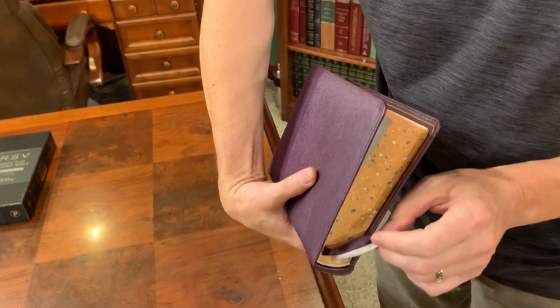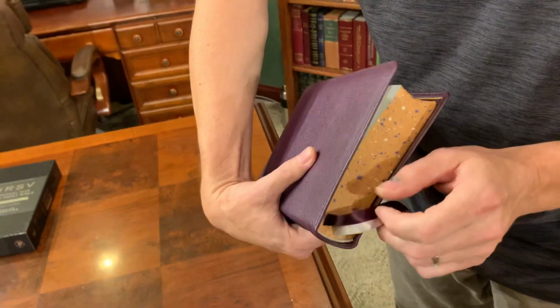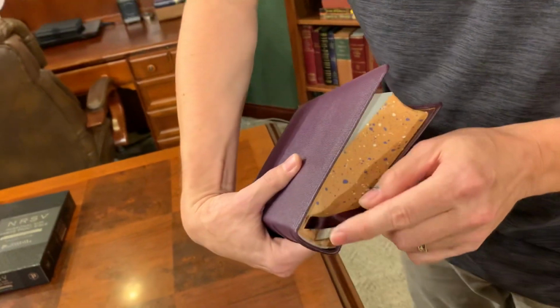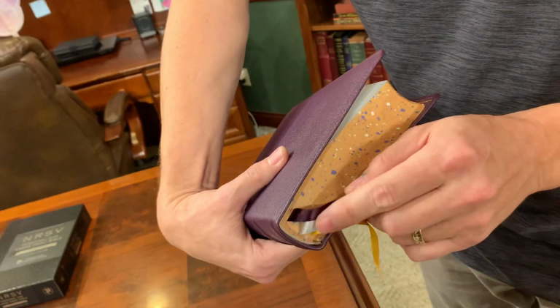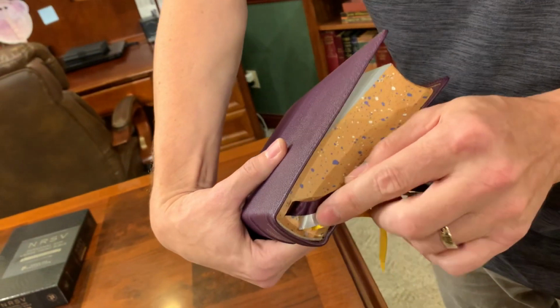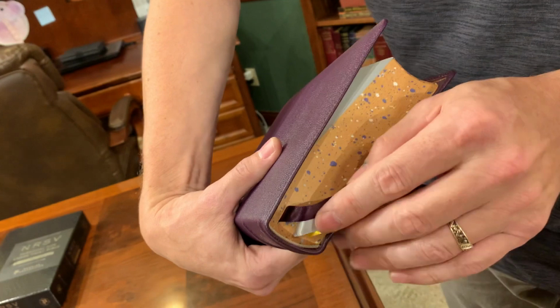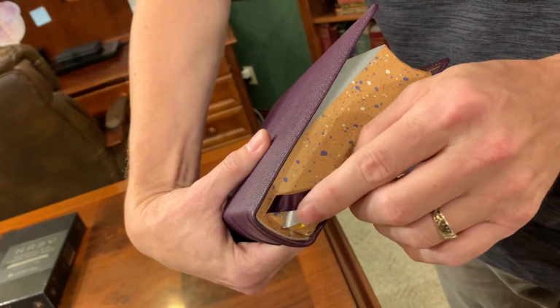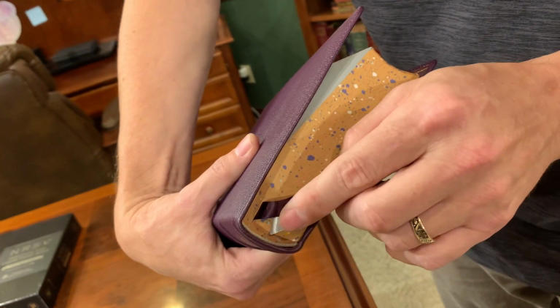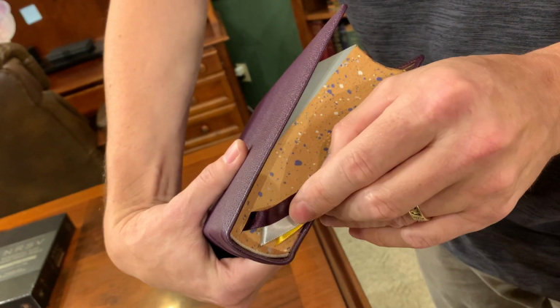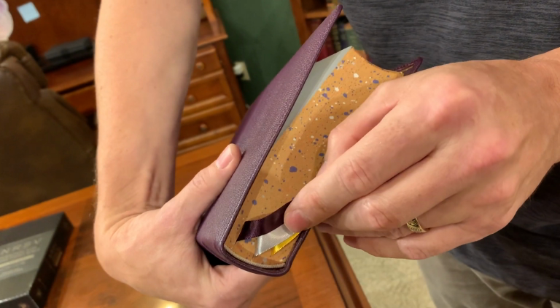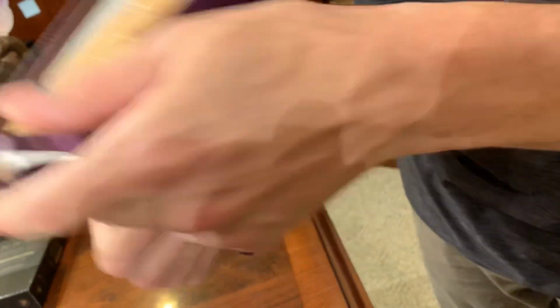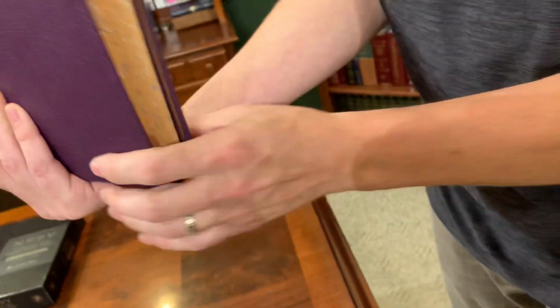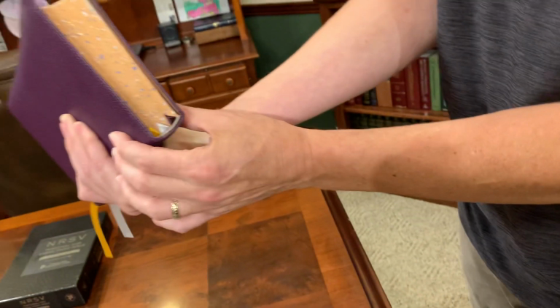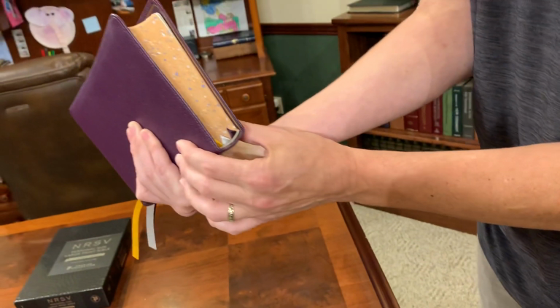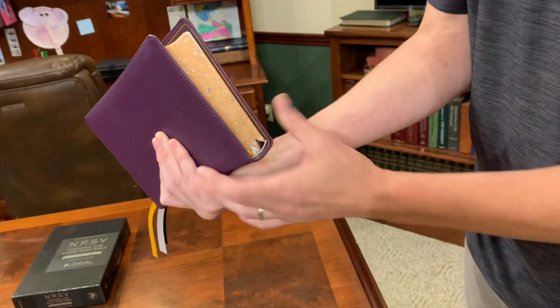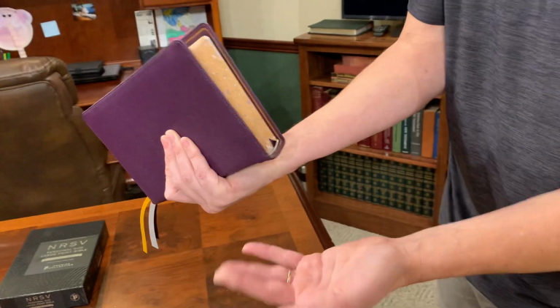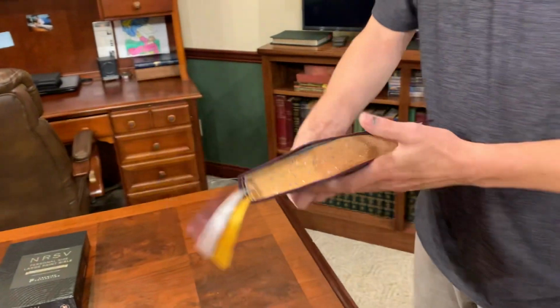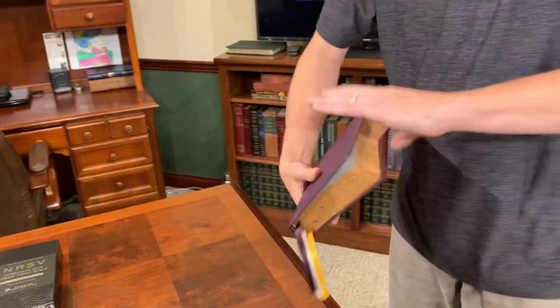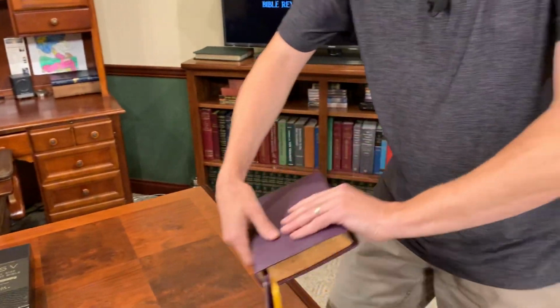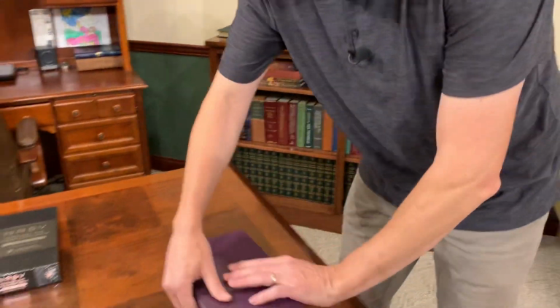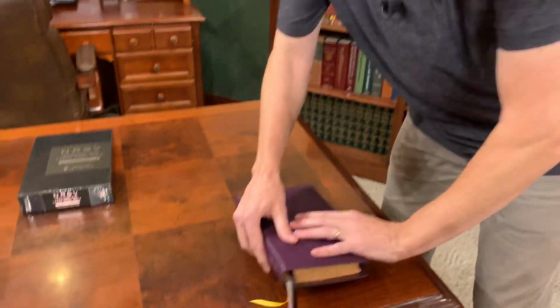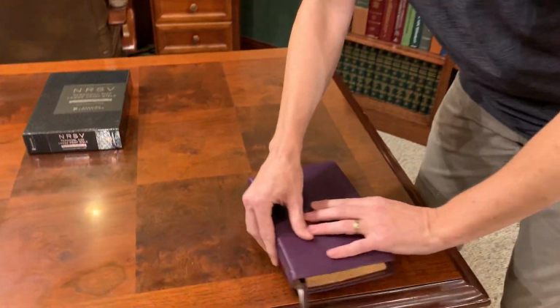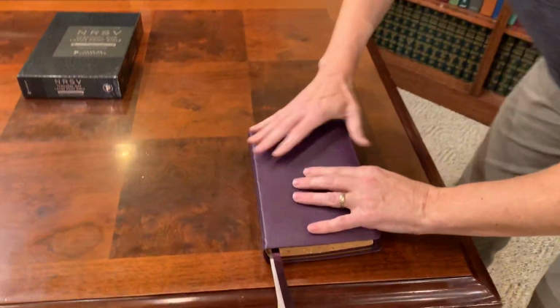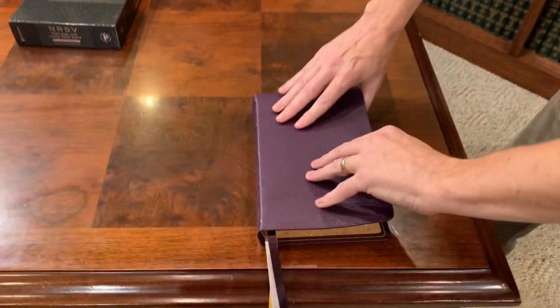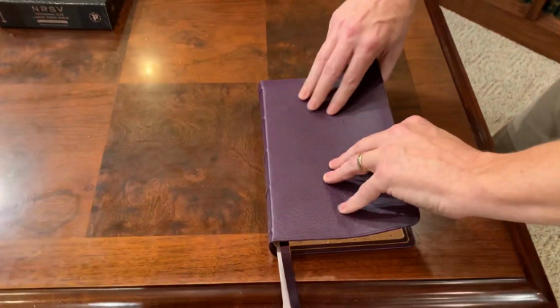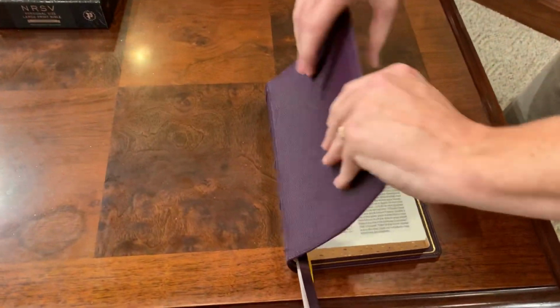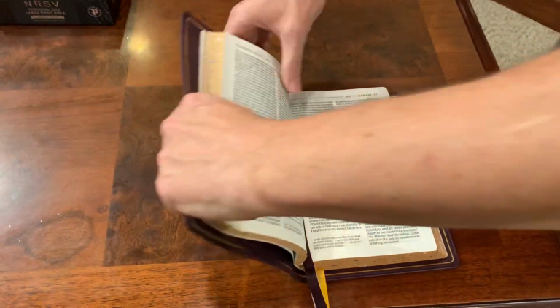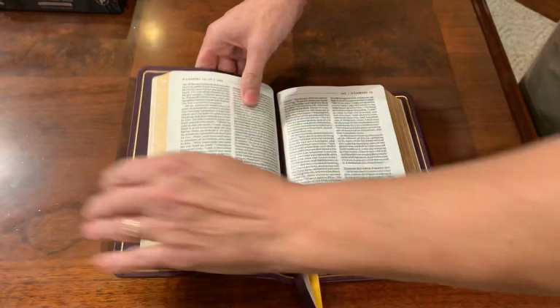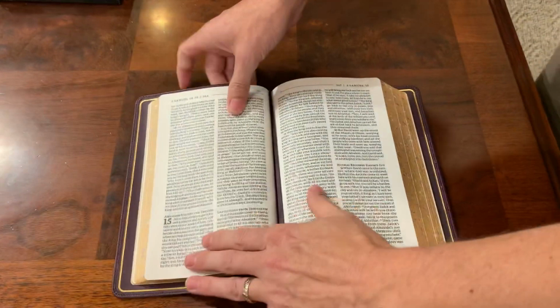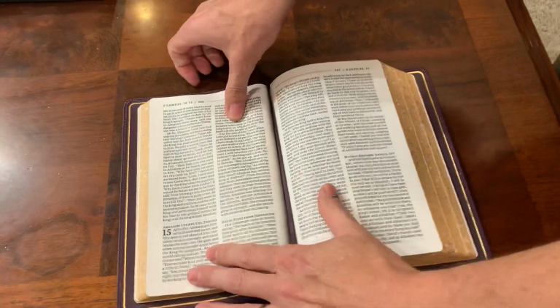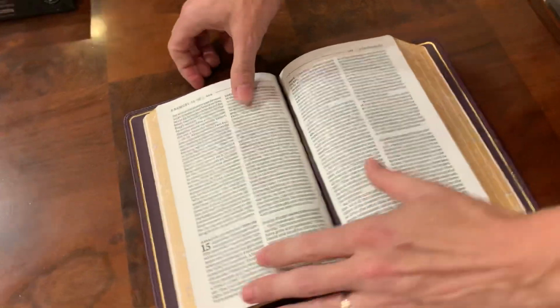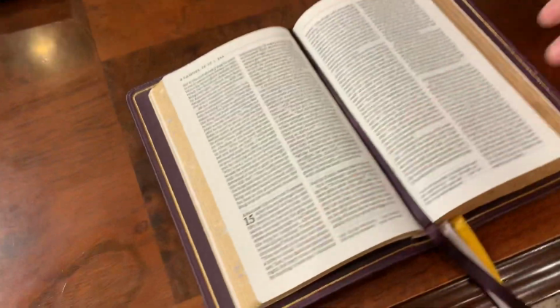They took the gilt line into the hollow of the spine, which I think is nice. I also wish they took a little bit more of a bold step with the headbands and tail bands versus the gray. But I'm not going to complain too much about it.